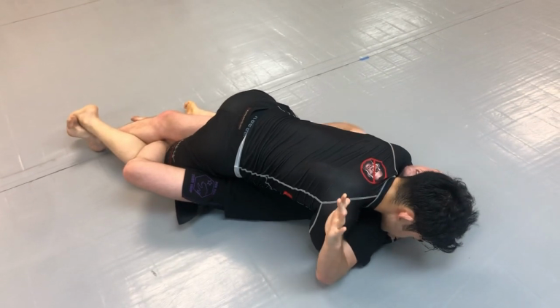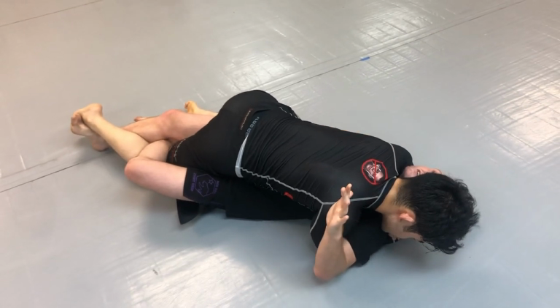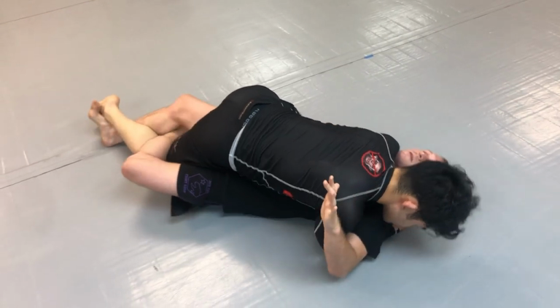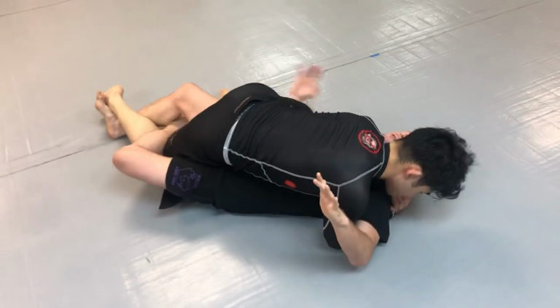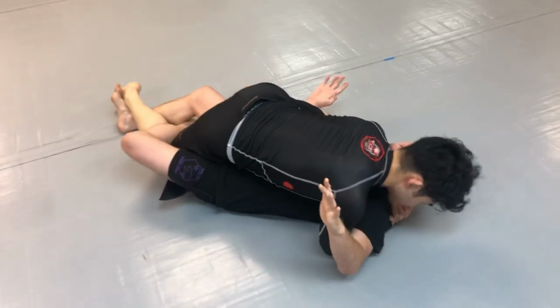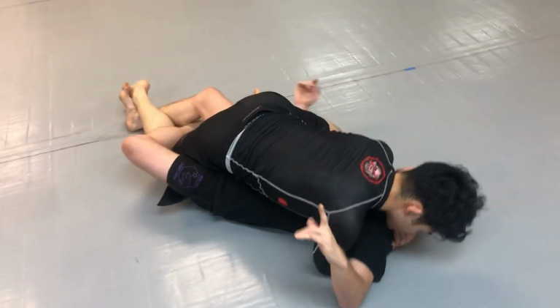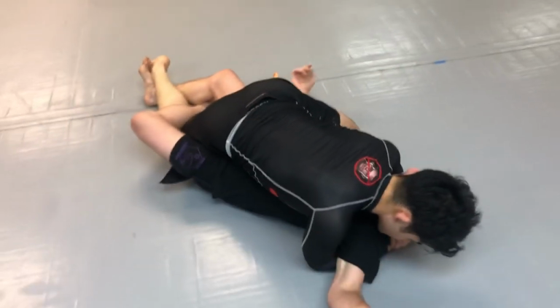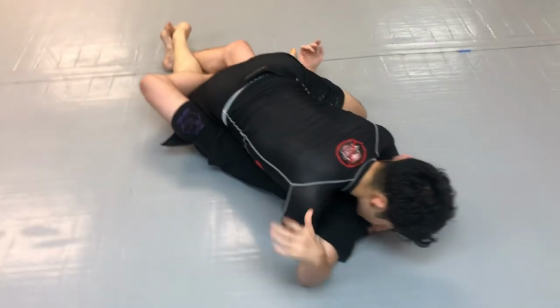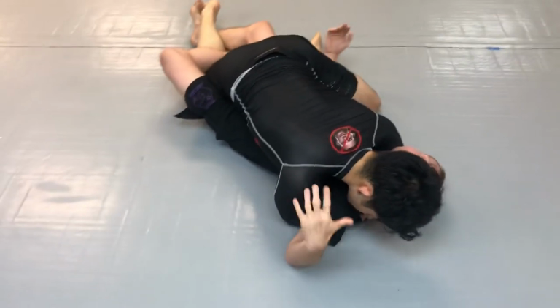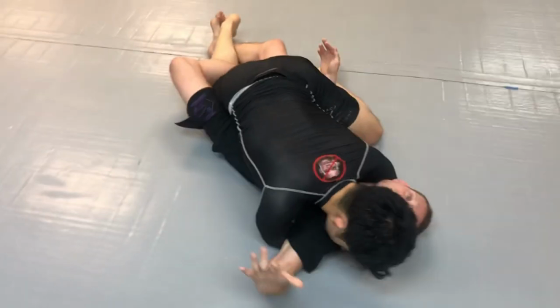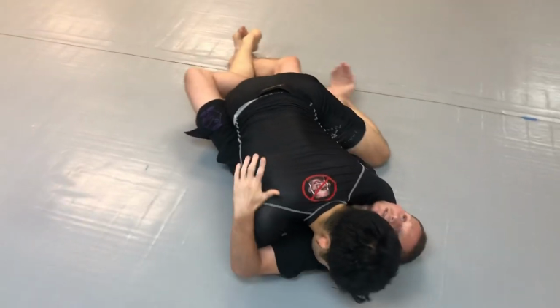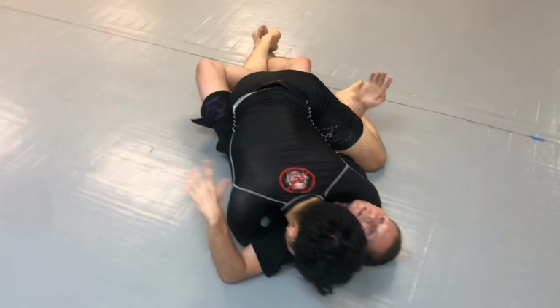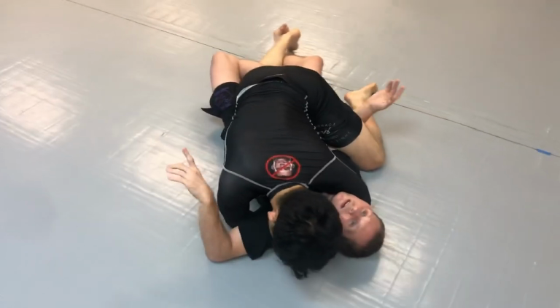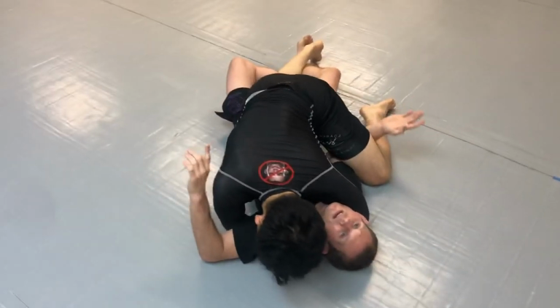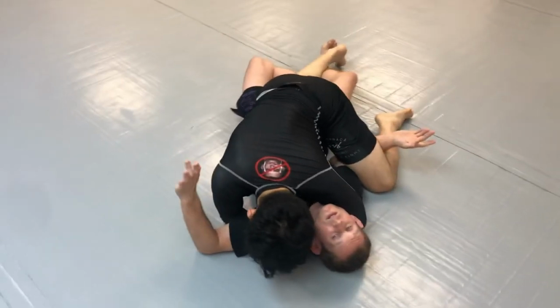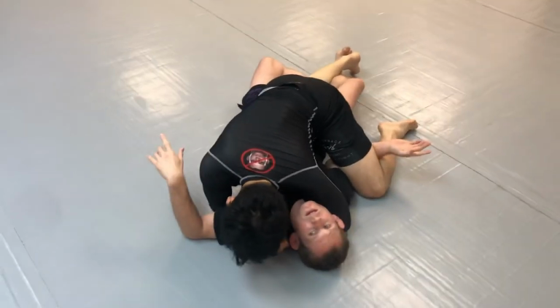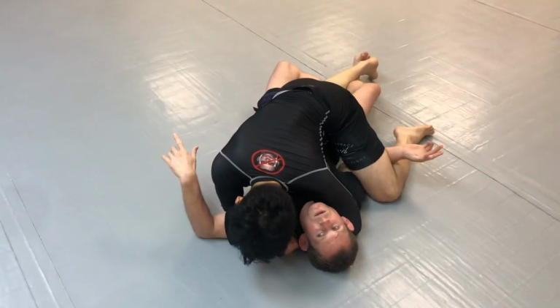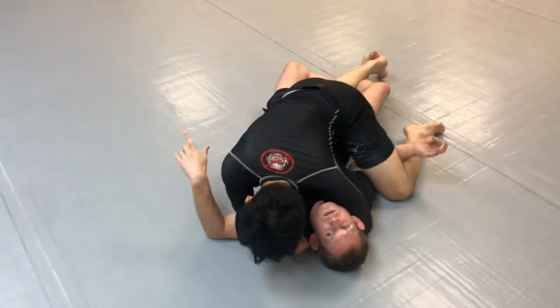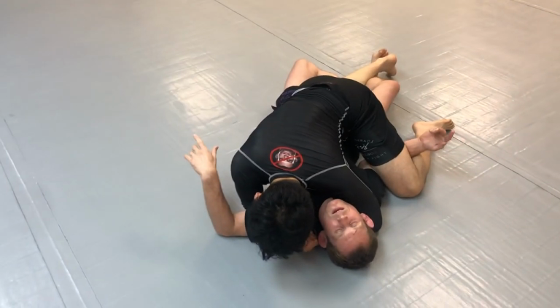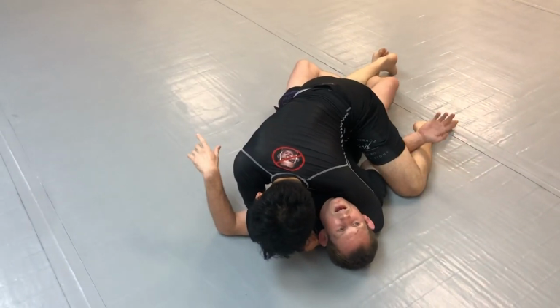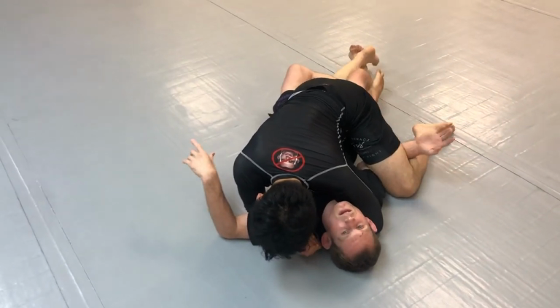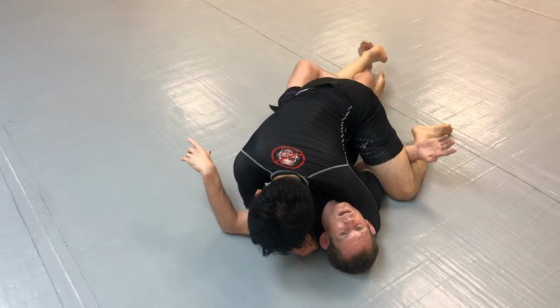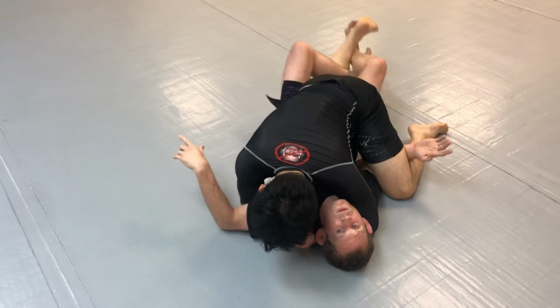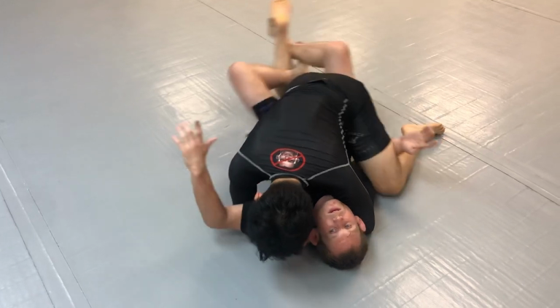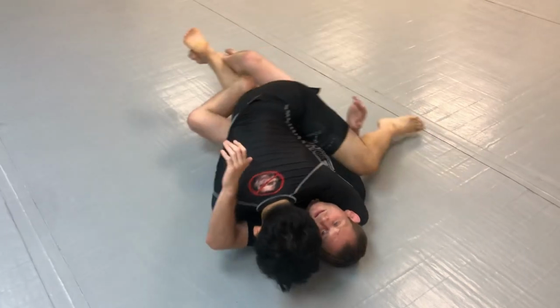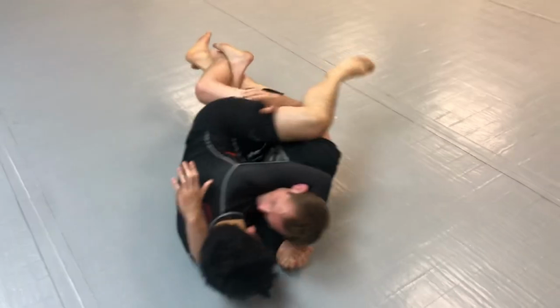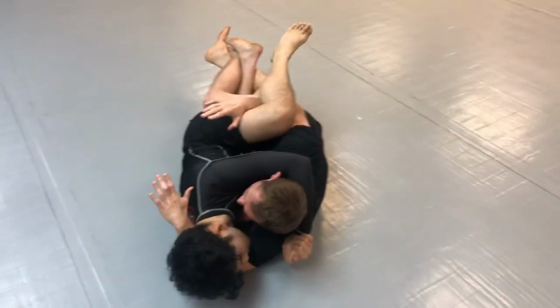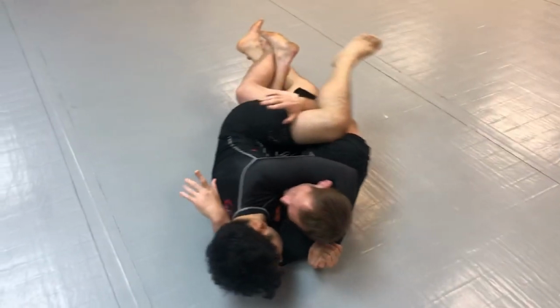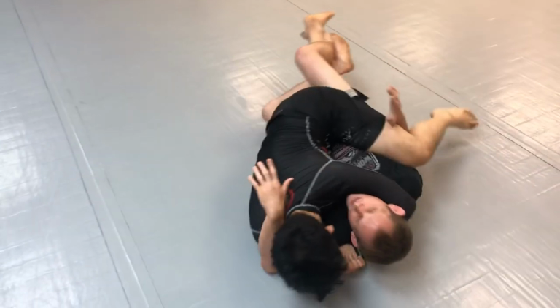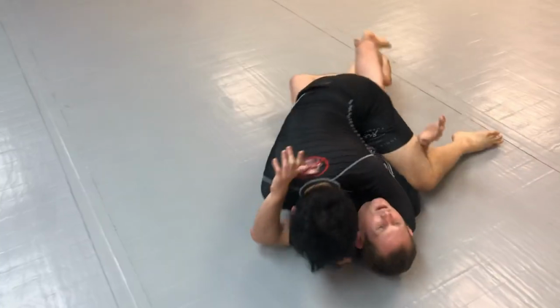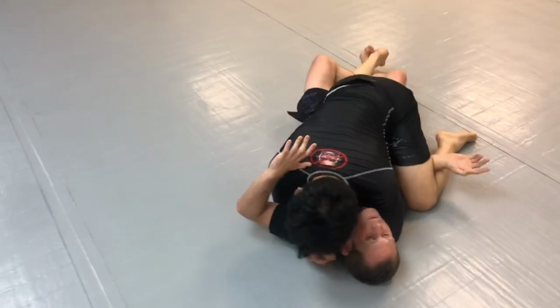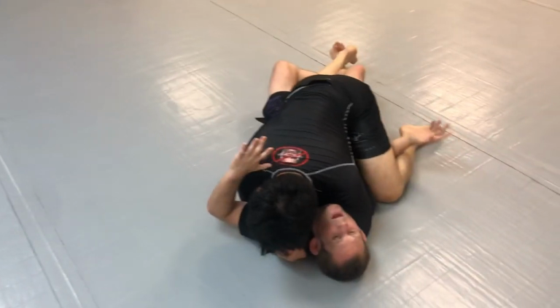Now I'm going to underhook his knee. If he does not post, then this could be an easy sweep — it shows the mechanics of the lockdown here. I lift the foot, take it over, and I can get the sweep with that.